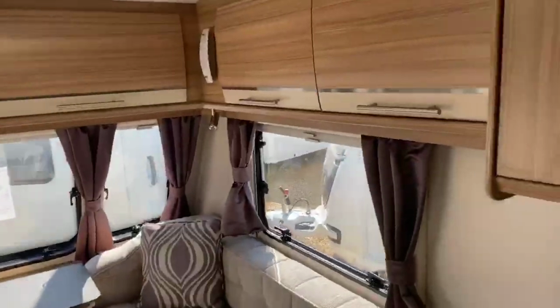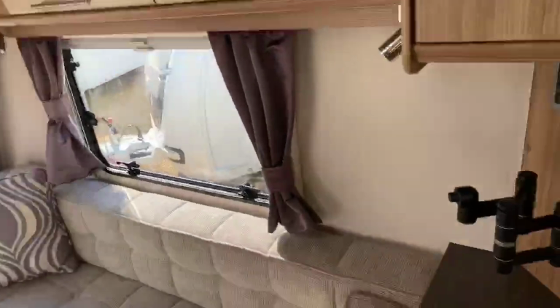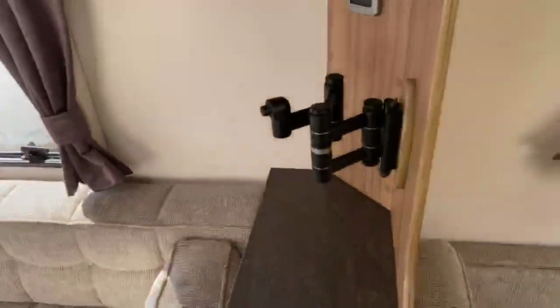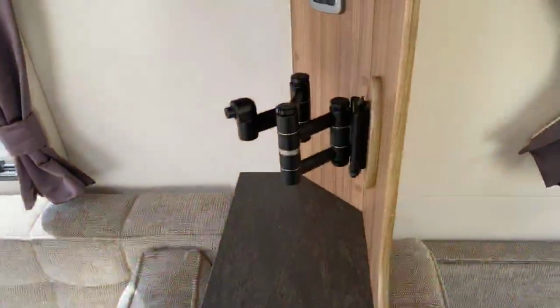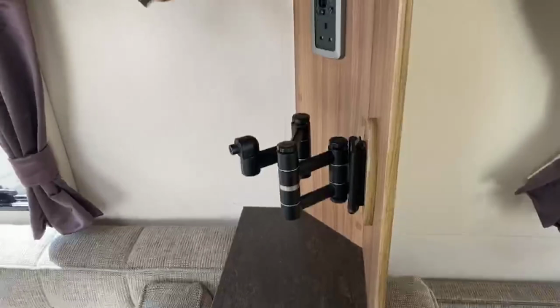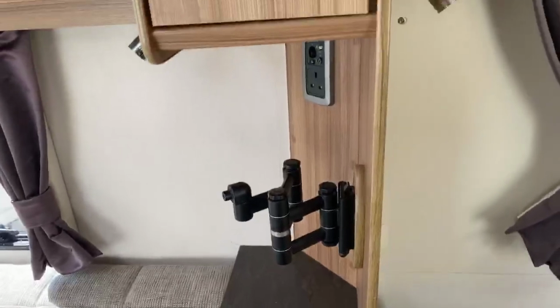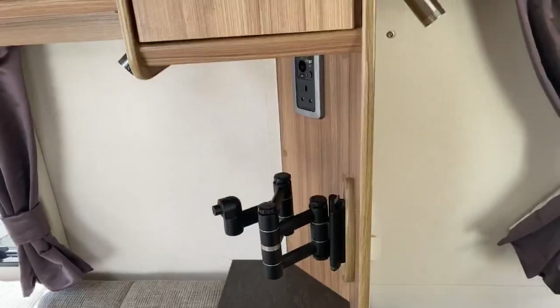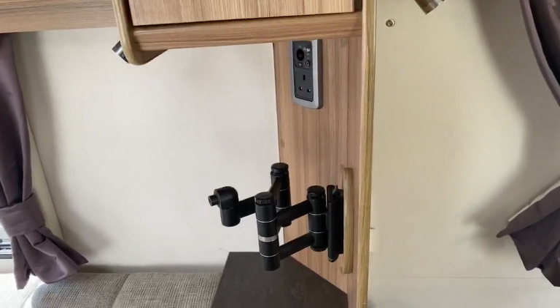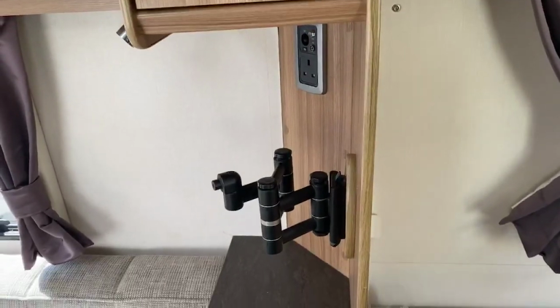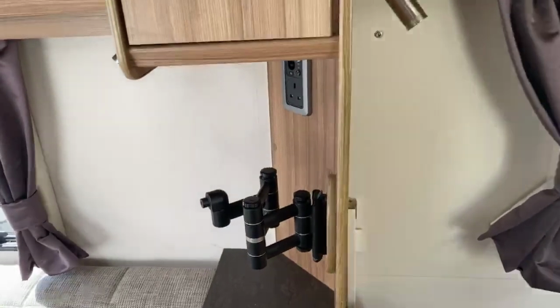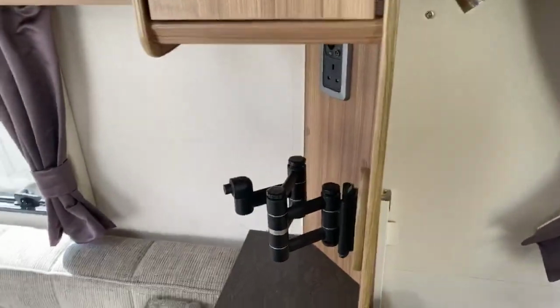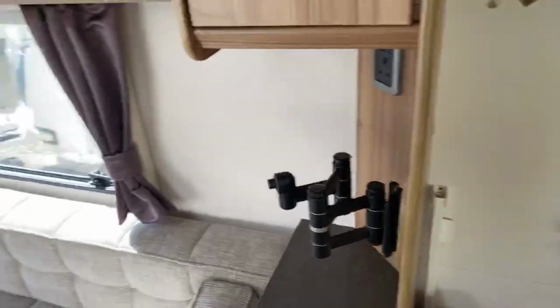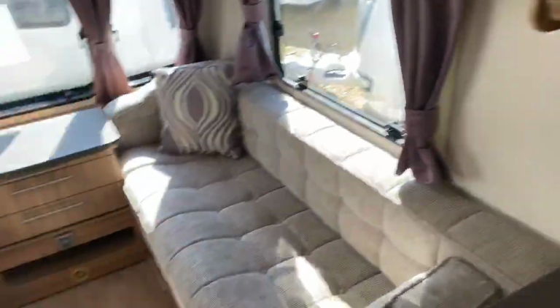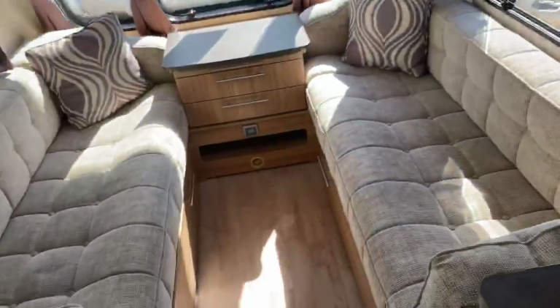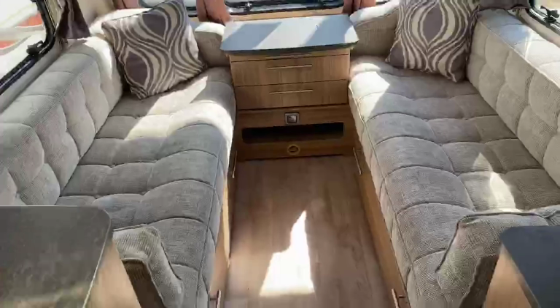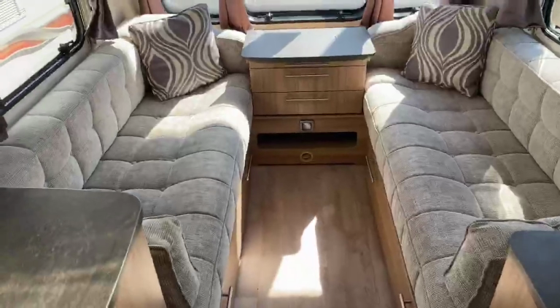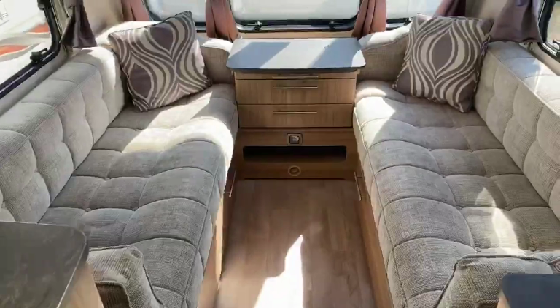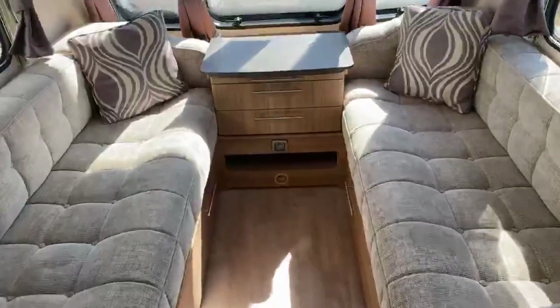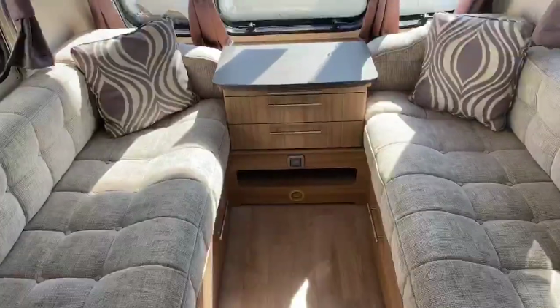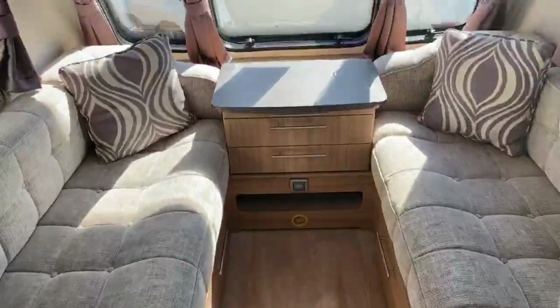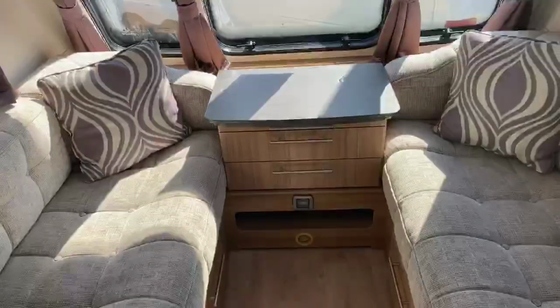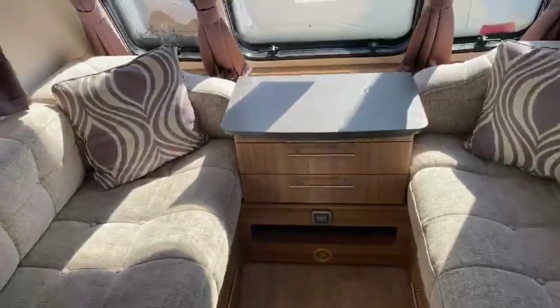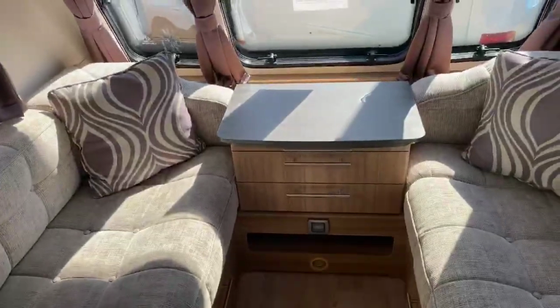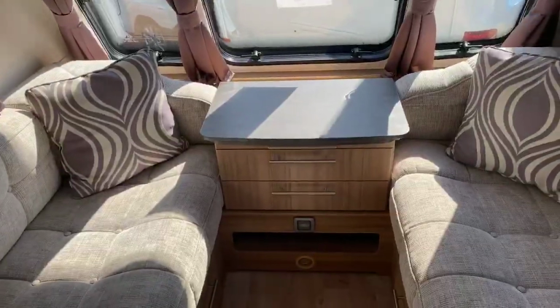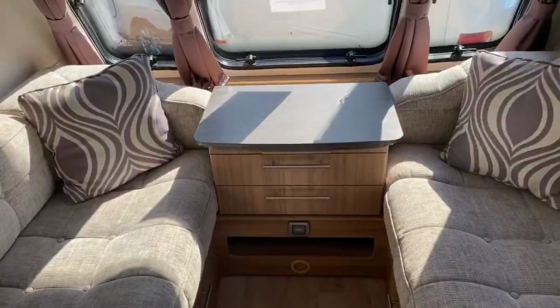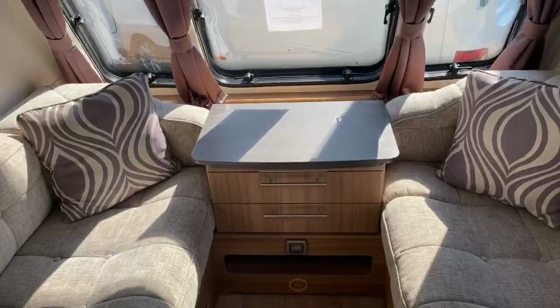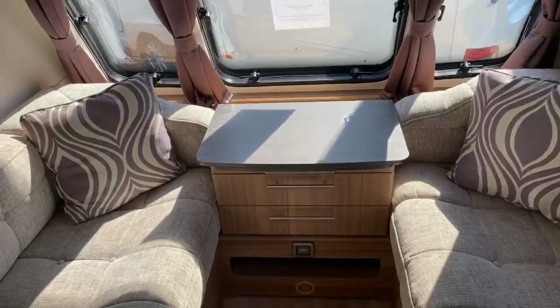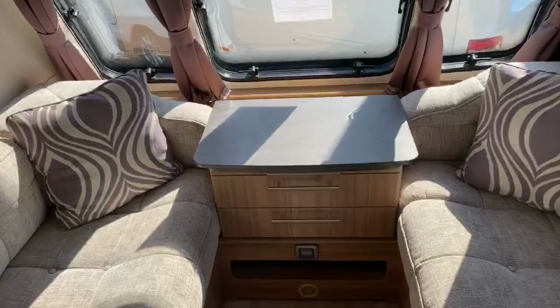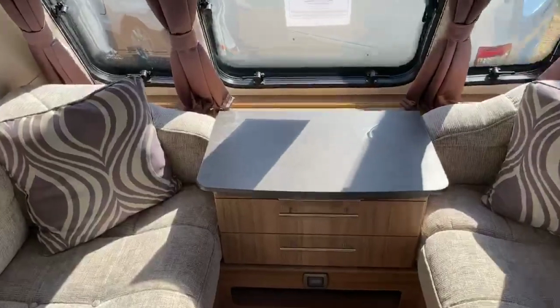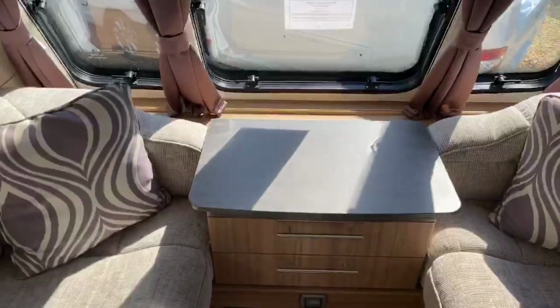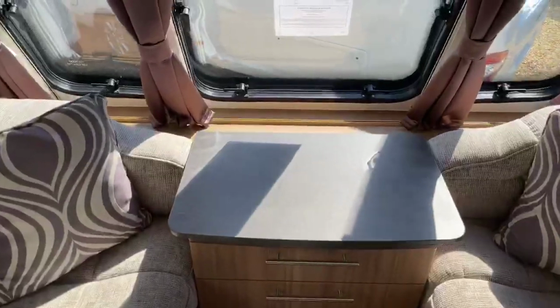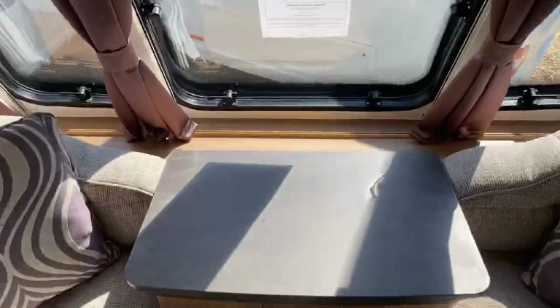You've got a TV point on the side here with triple arm TV bracket so you can watch from the front or the rear. A real good look at that fantastic fabric scheme and you can see from the previous owners it's been extremely well looked after and in absolutely fantastic condition.